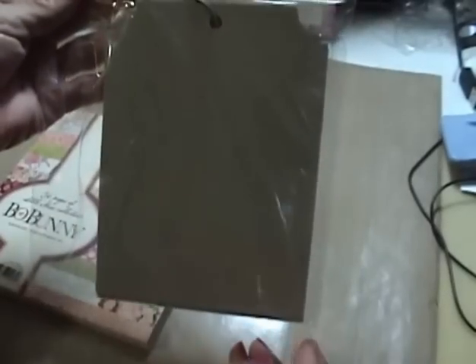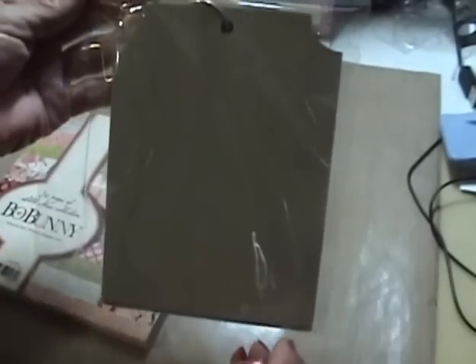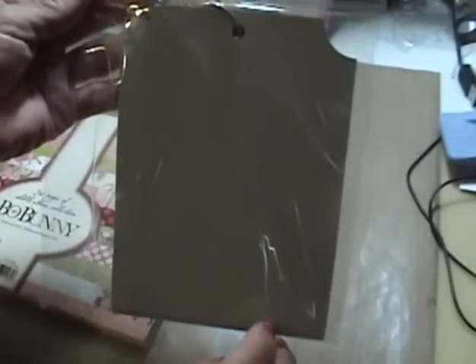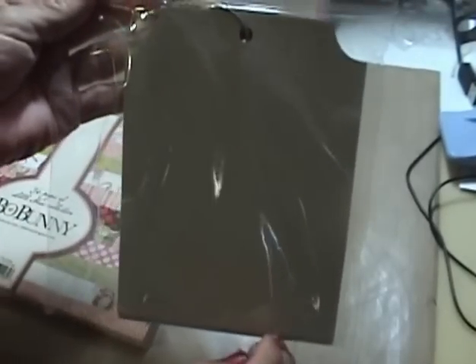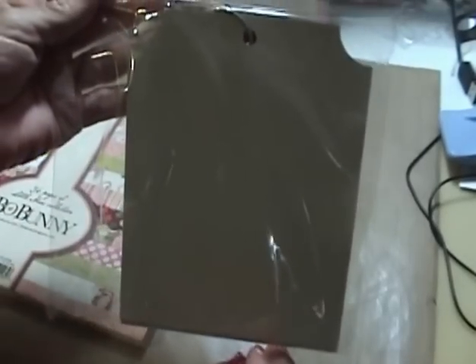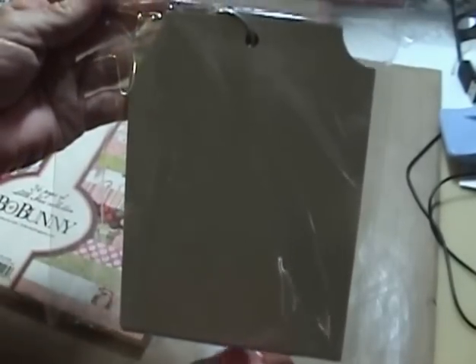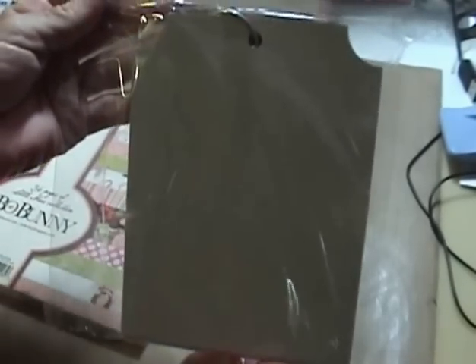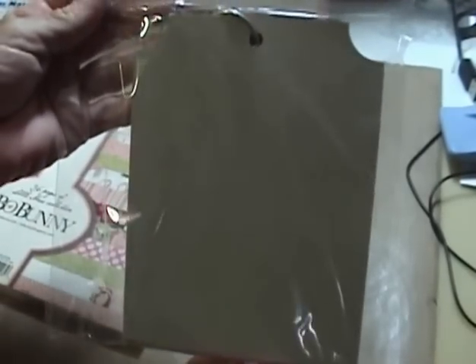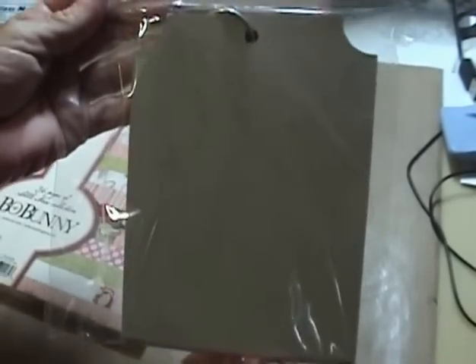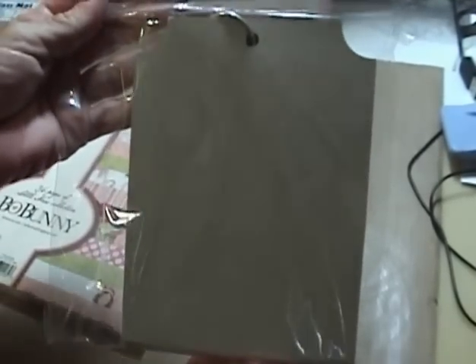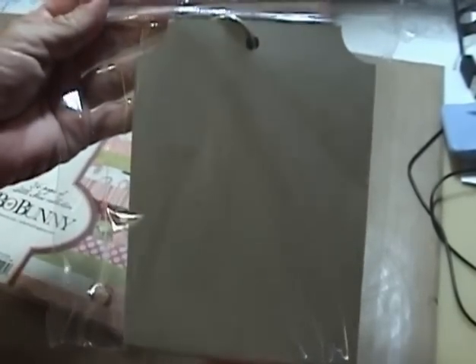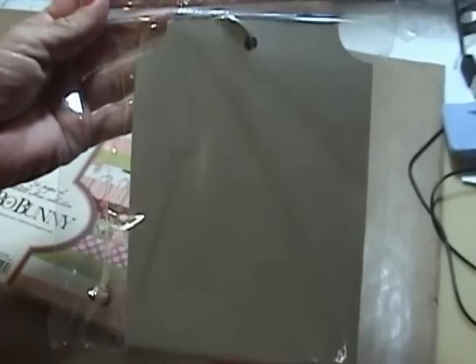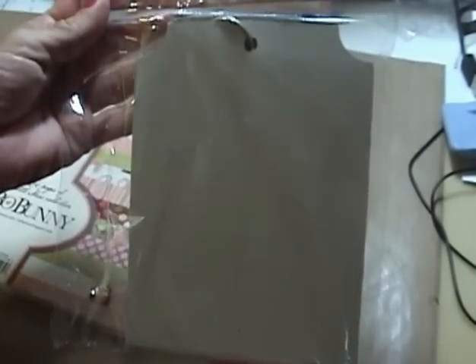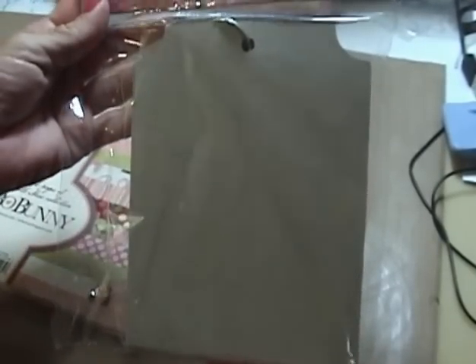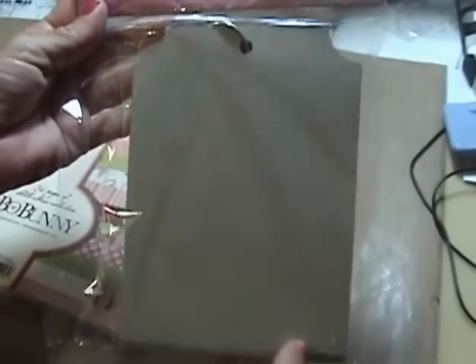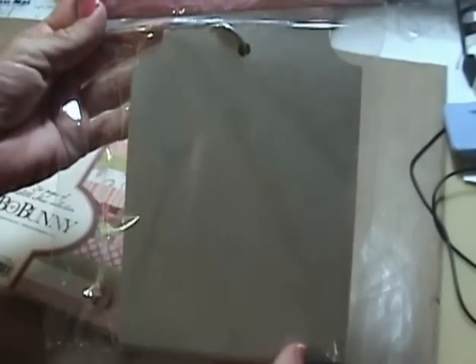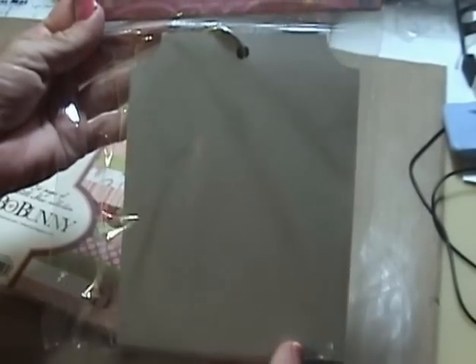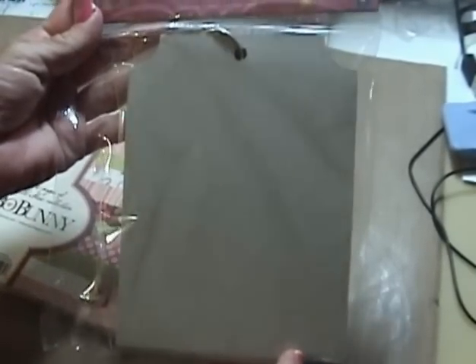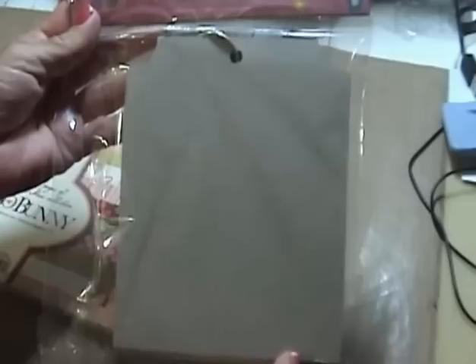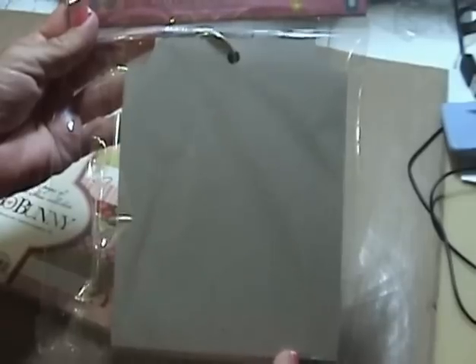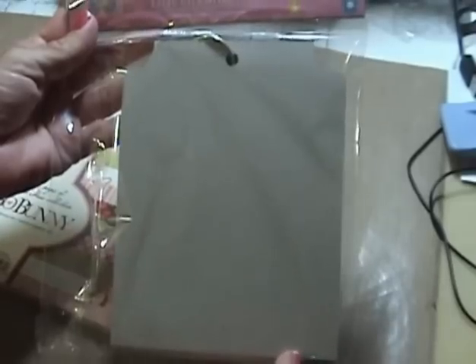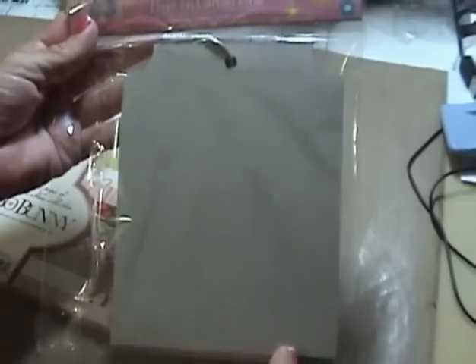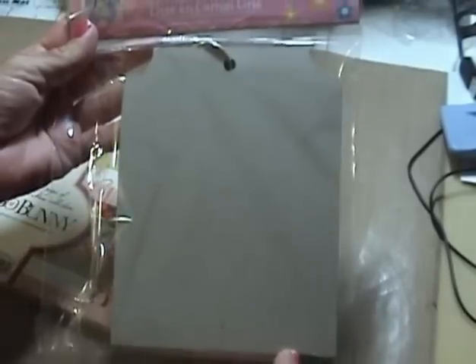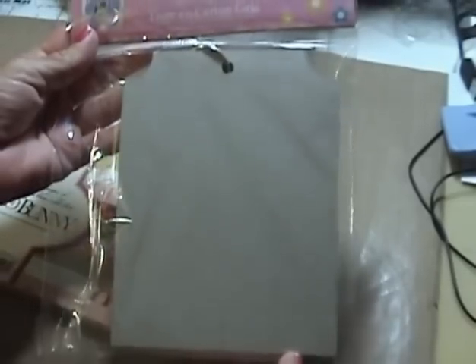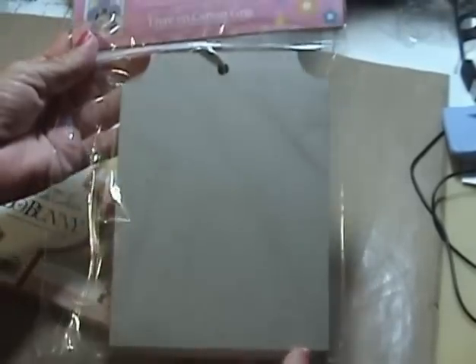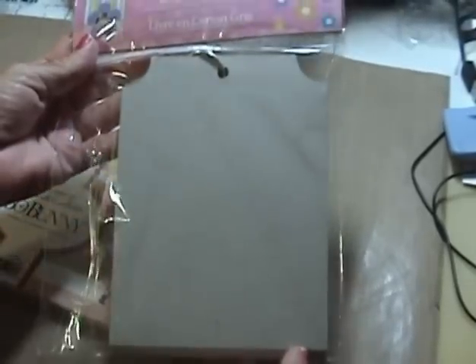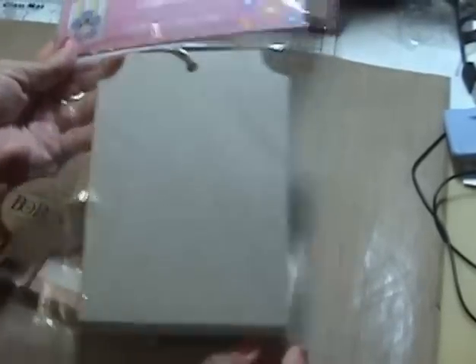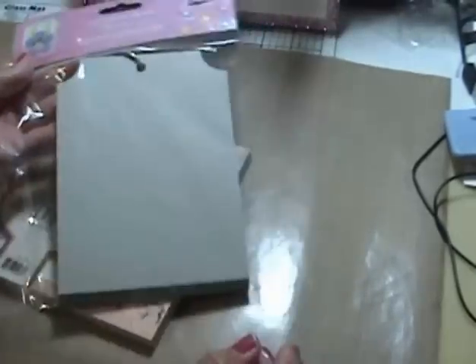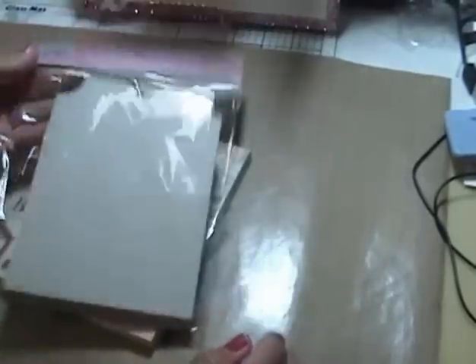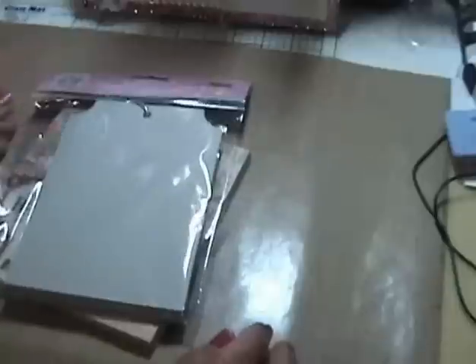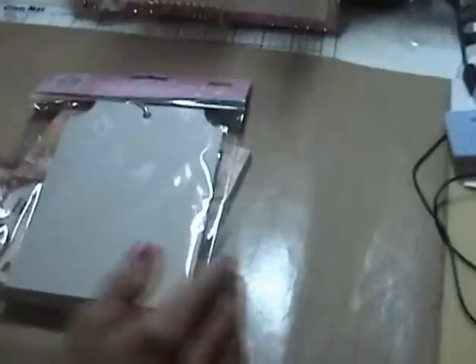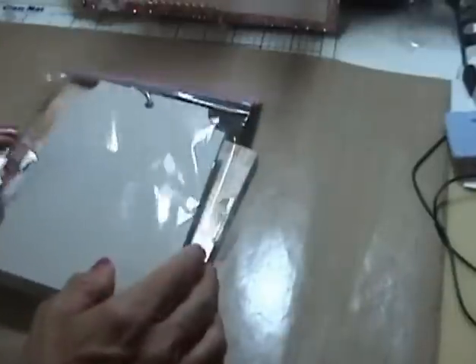One of these chipboard books — I think these are really cute and I think it's a good size.